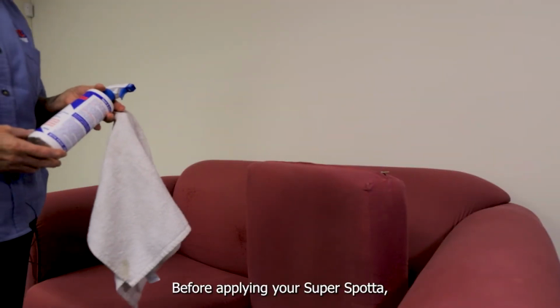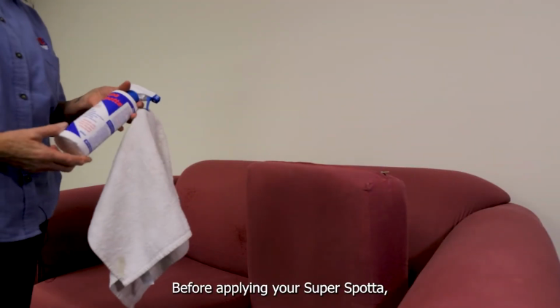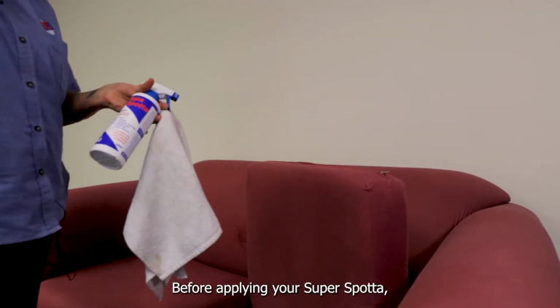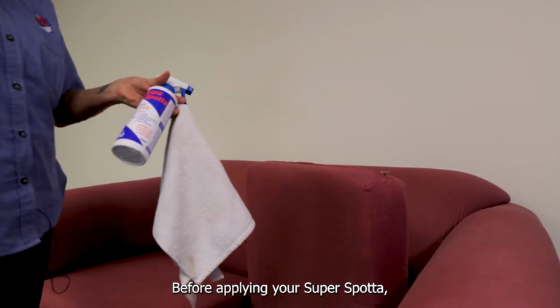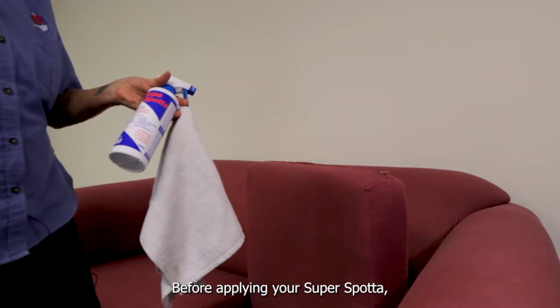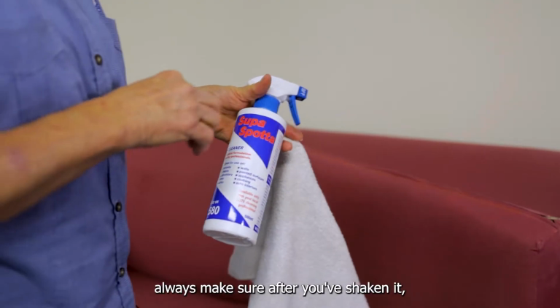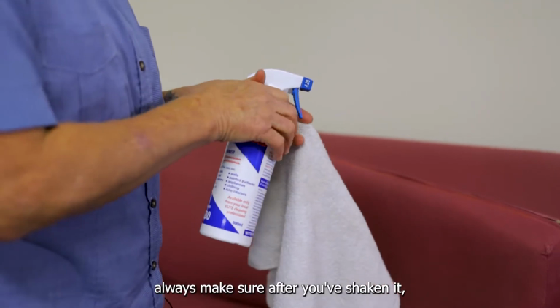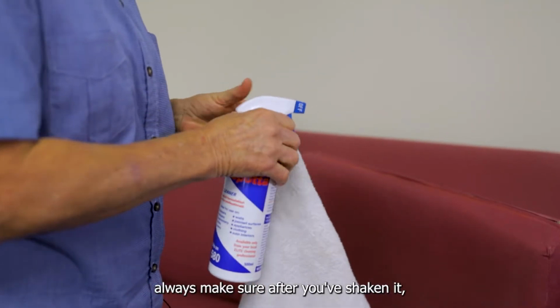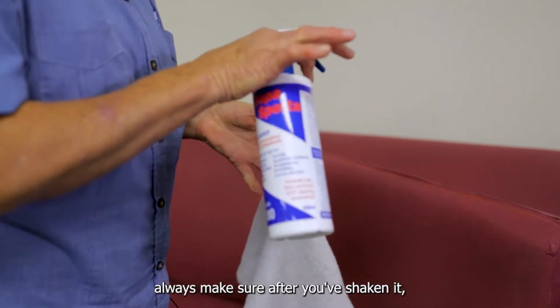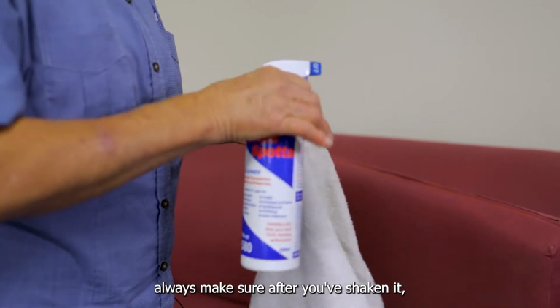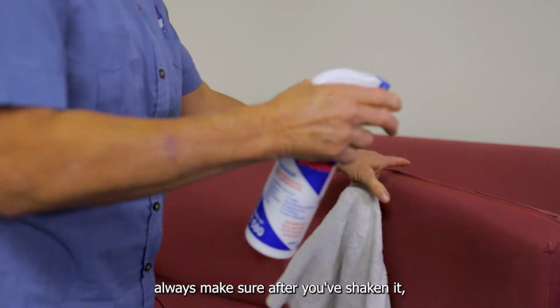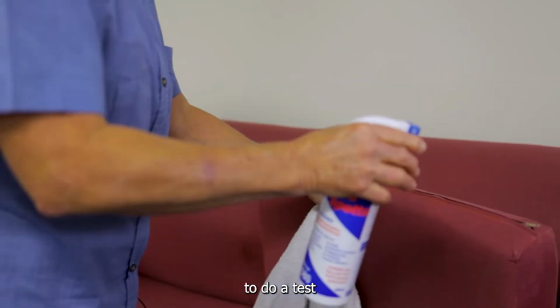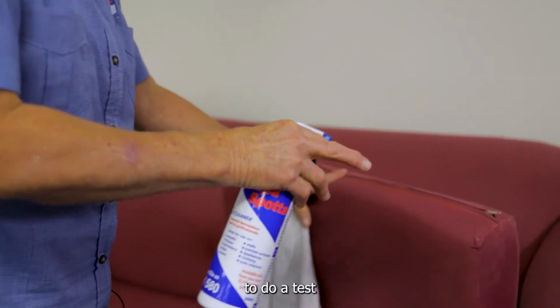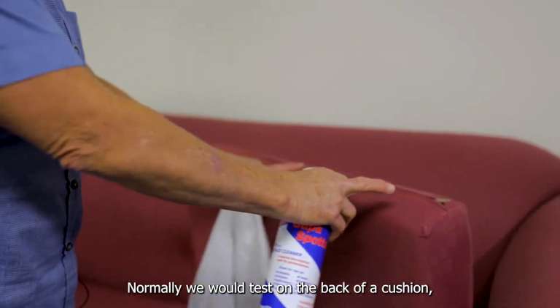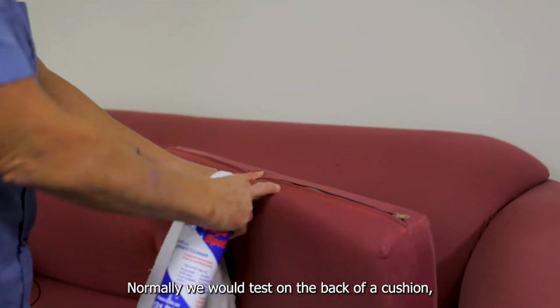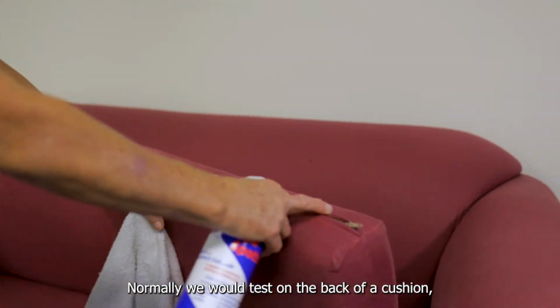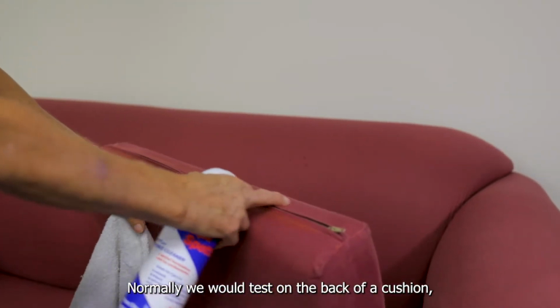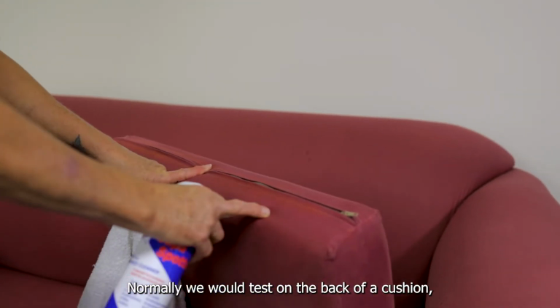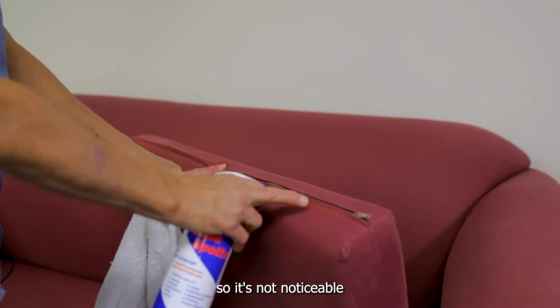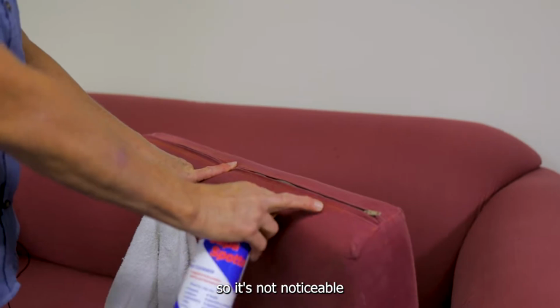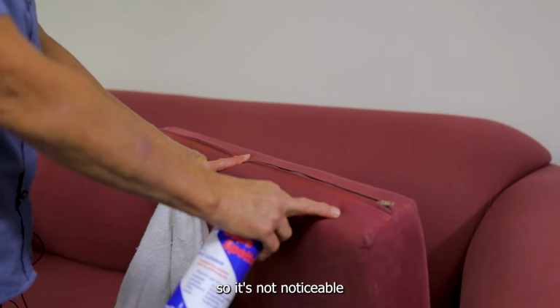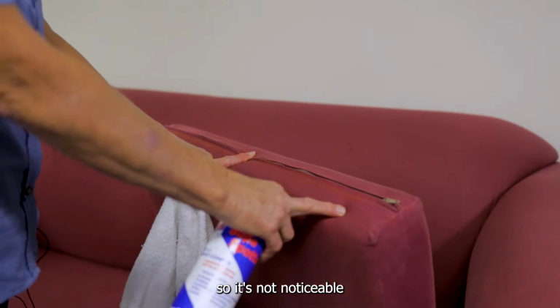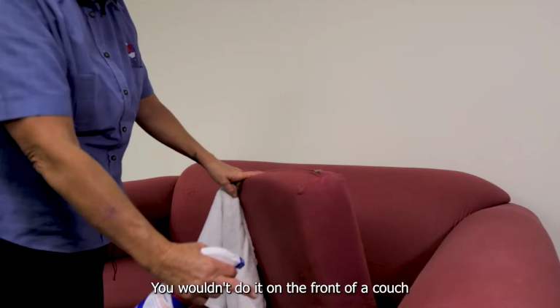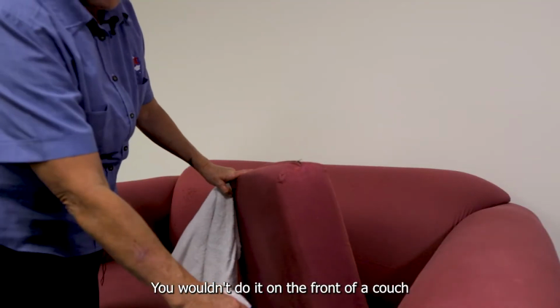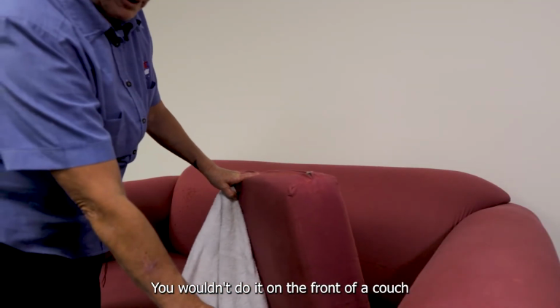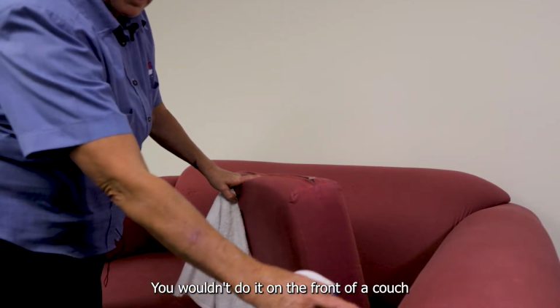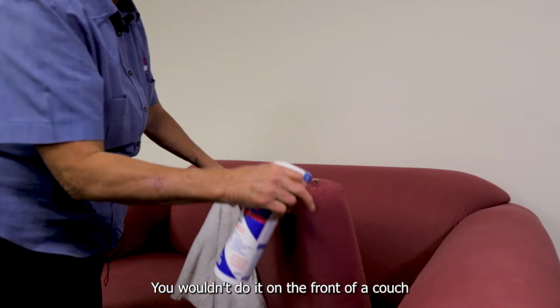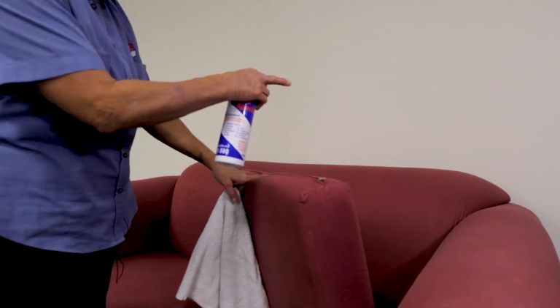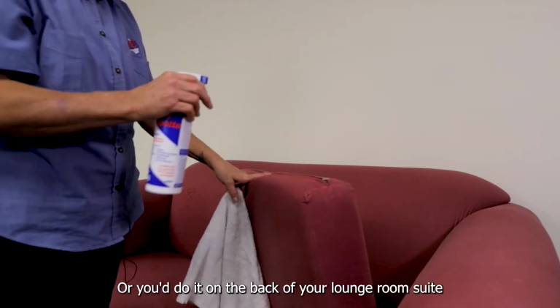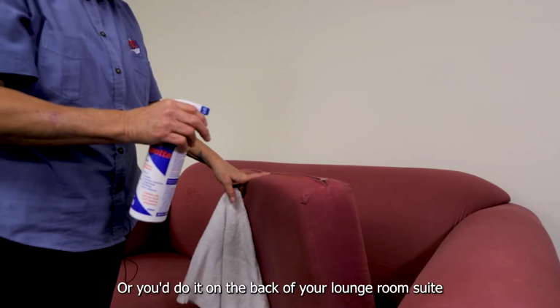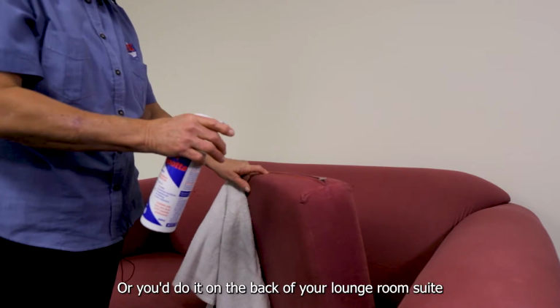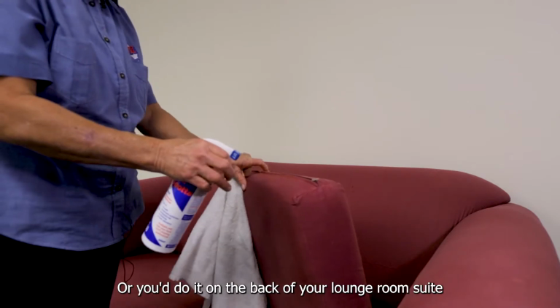Before applying your SuperSpotter, always make sure after you've shaken it to do a test. Normally we would test on the back of a cushion so it's not noticeable — you wouldn't do it on the front of a couch, you do it on the back of your lounge room suite.